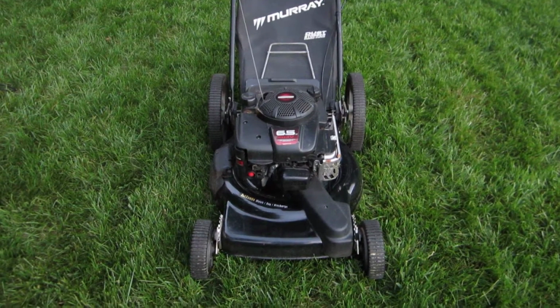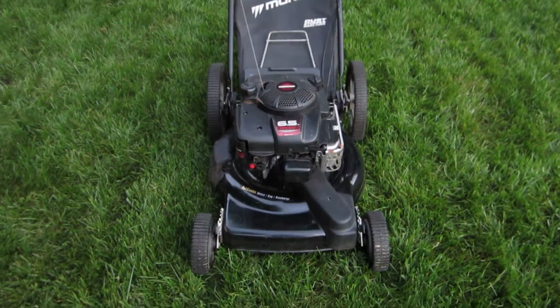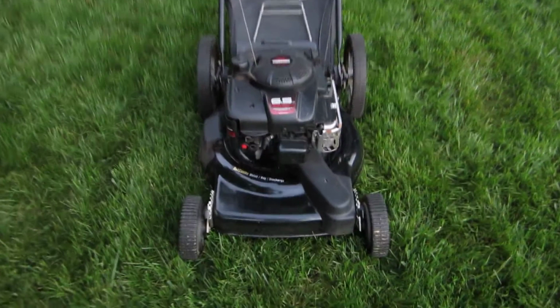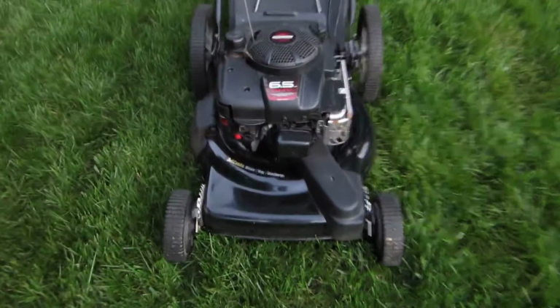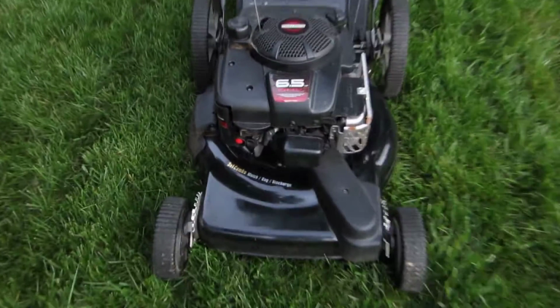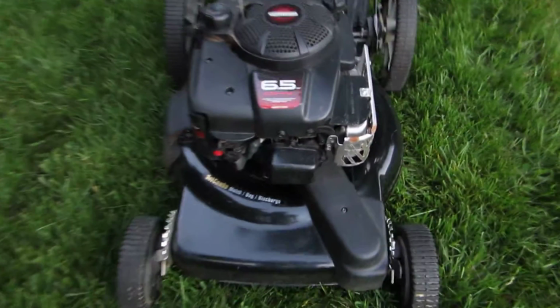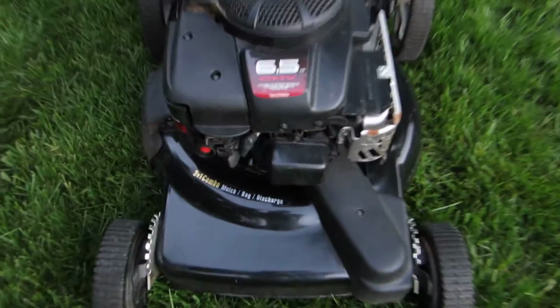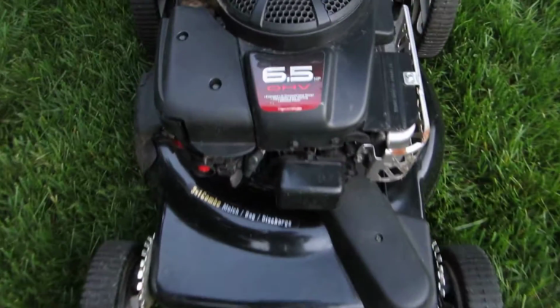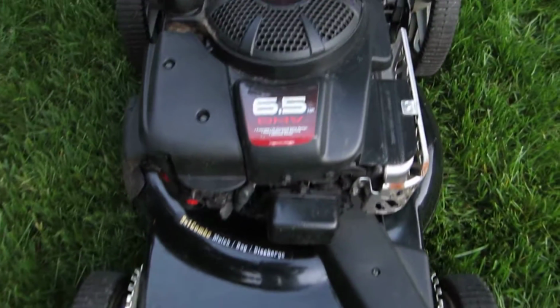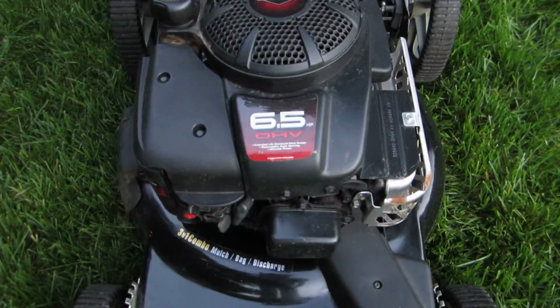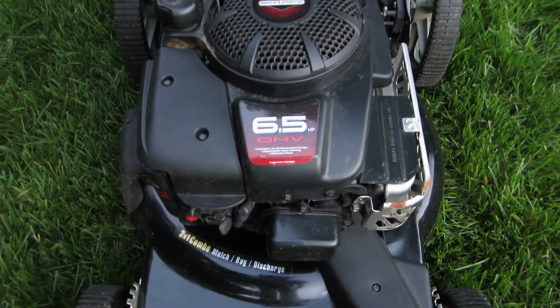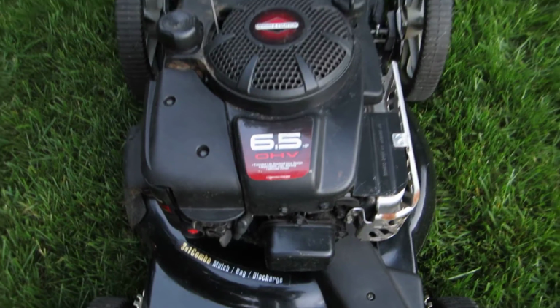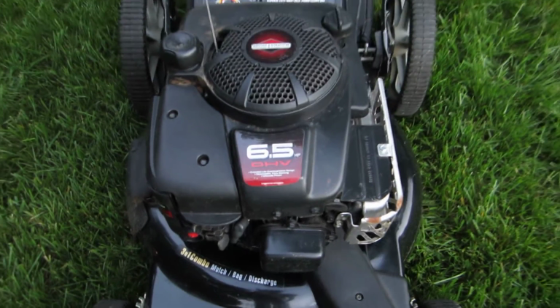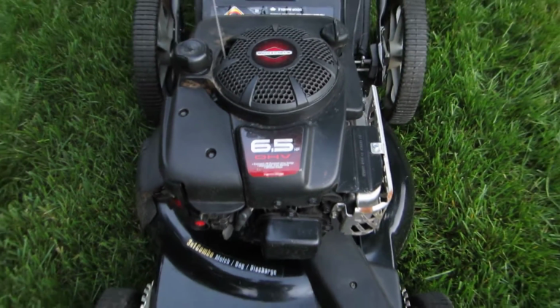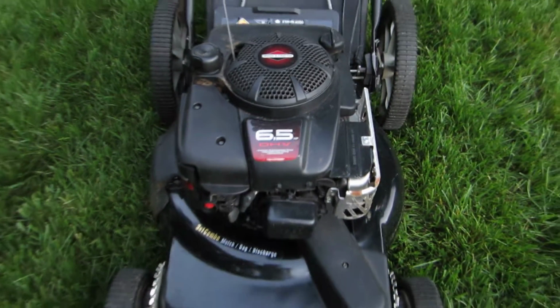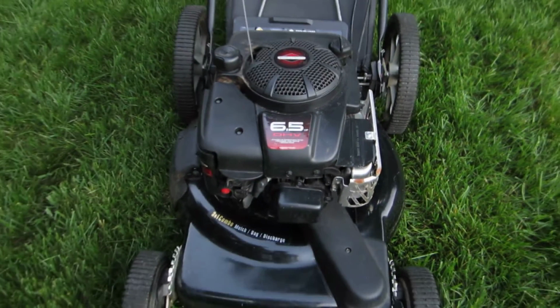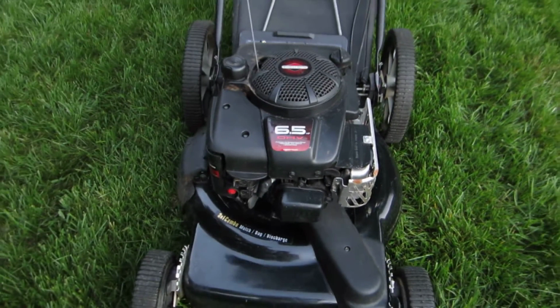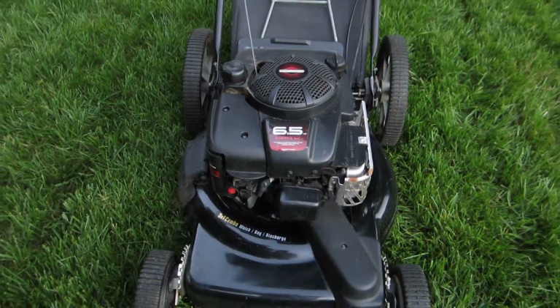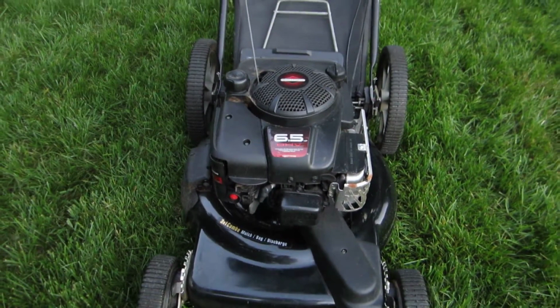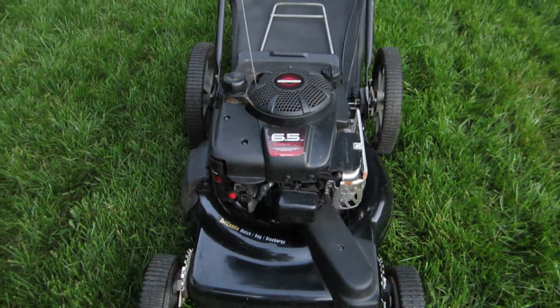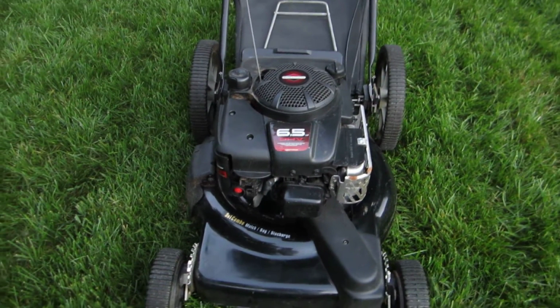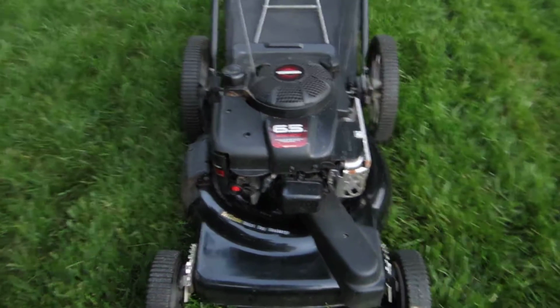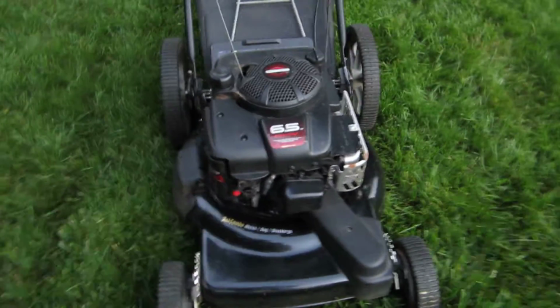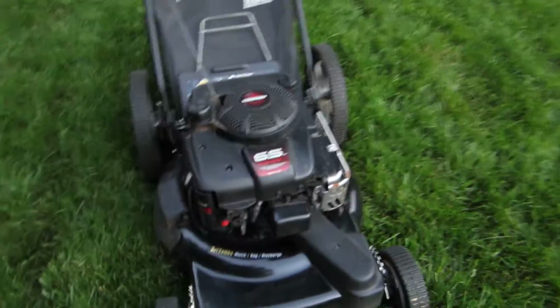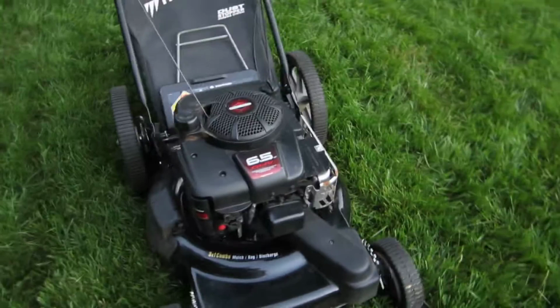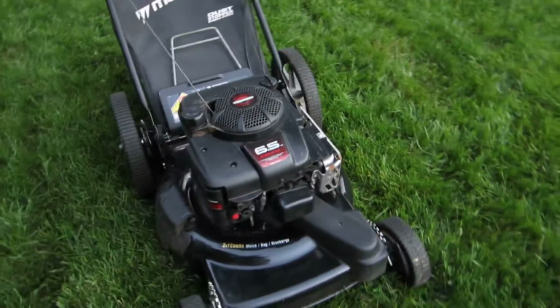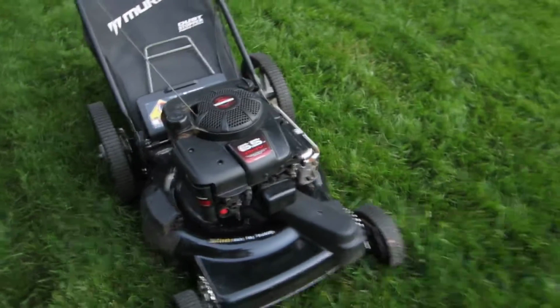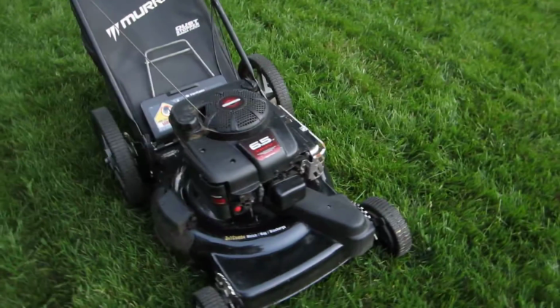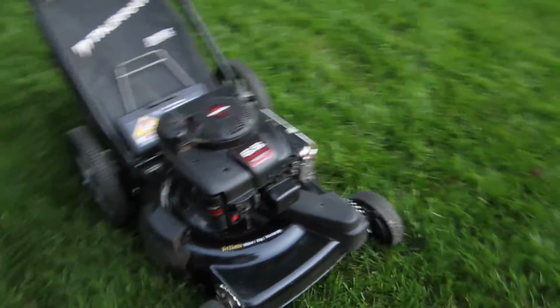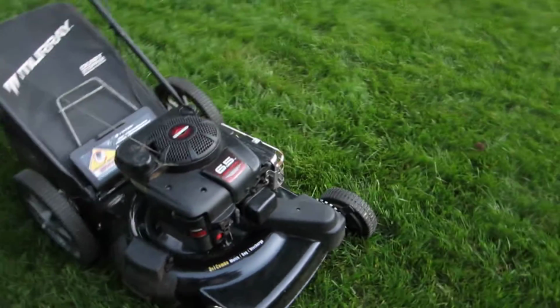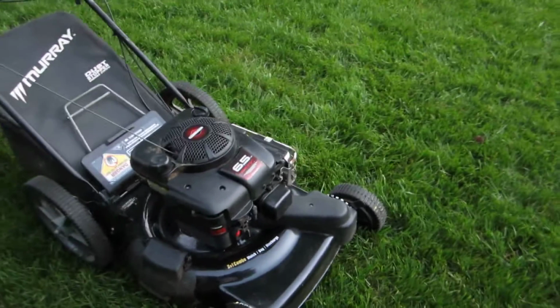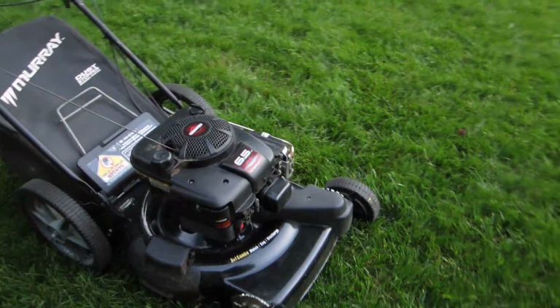Doing a last look on the Murray mower here — it's about 6:15 in the morning. Actually got someone coming to look at this at 6:30, believe it or not, so I'm not going to start it.